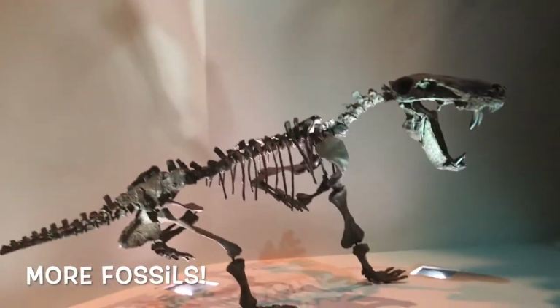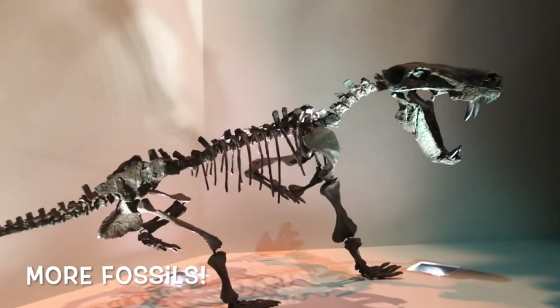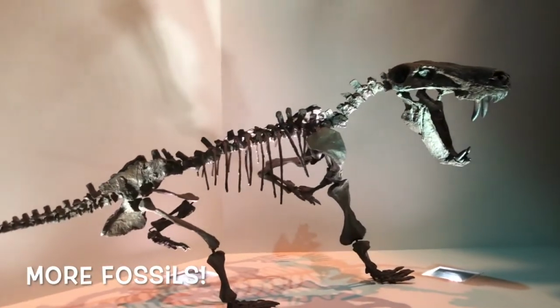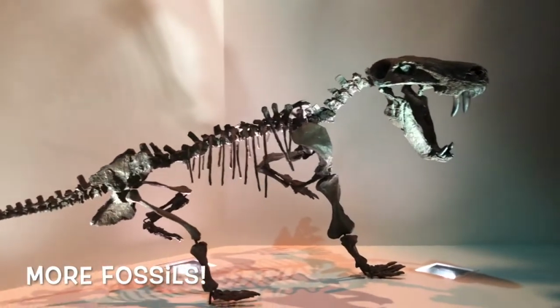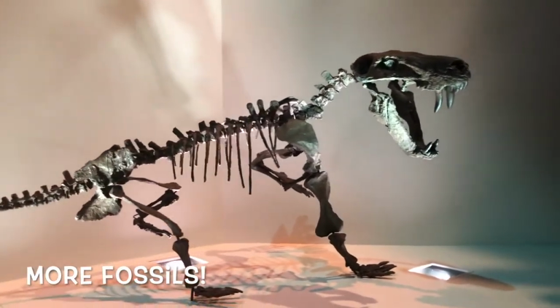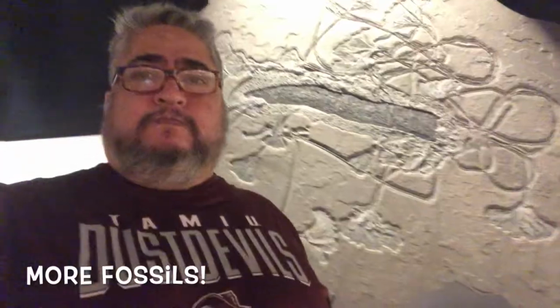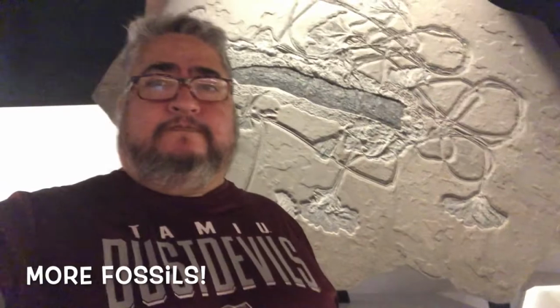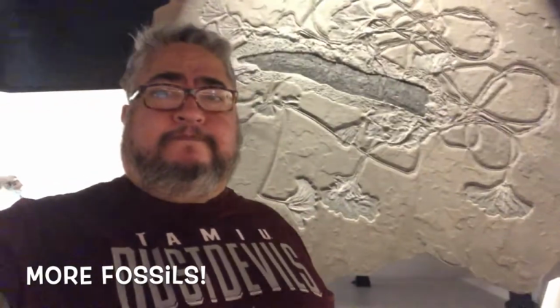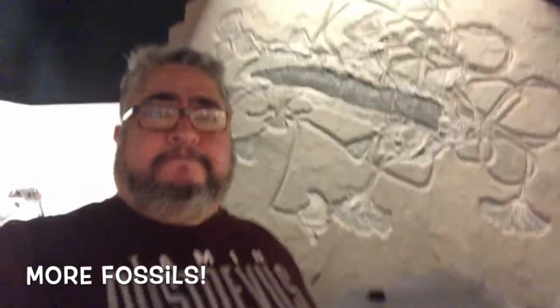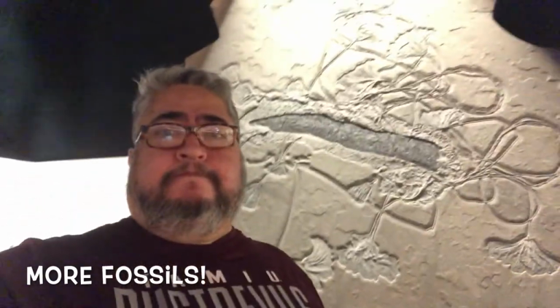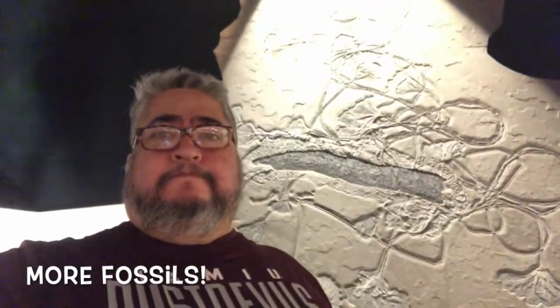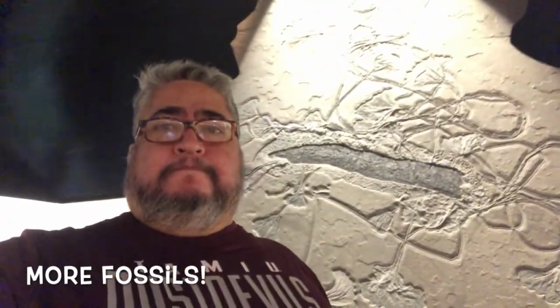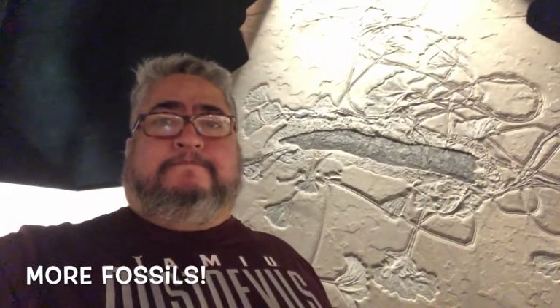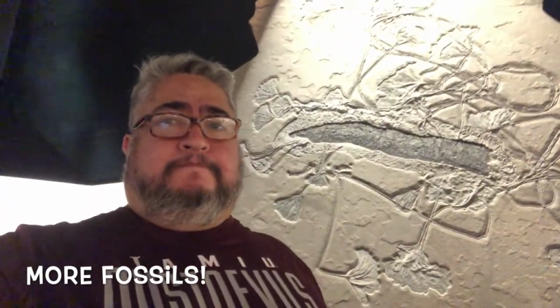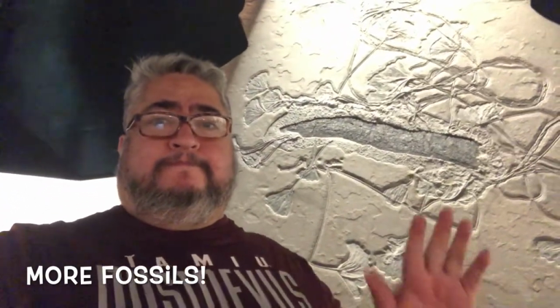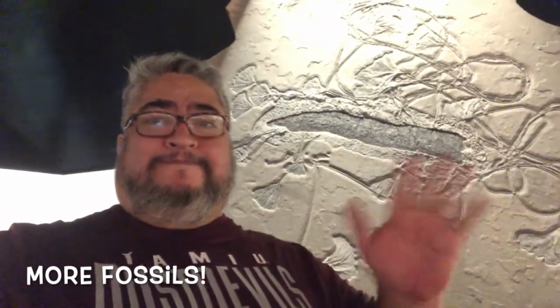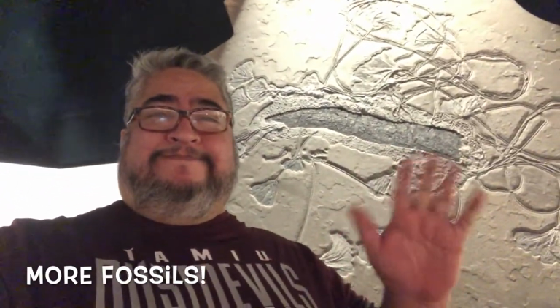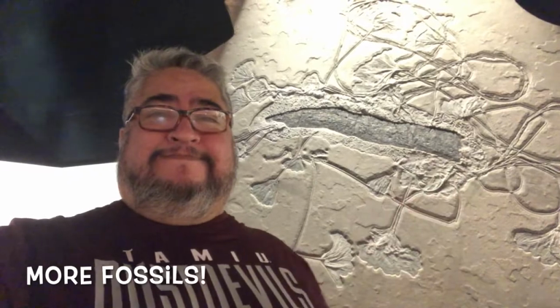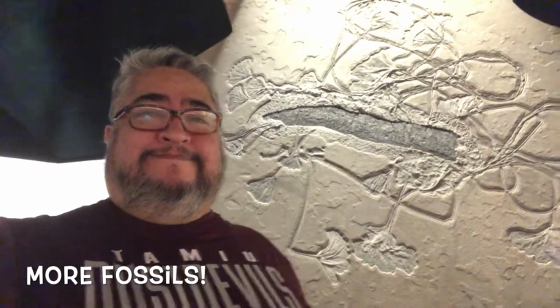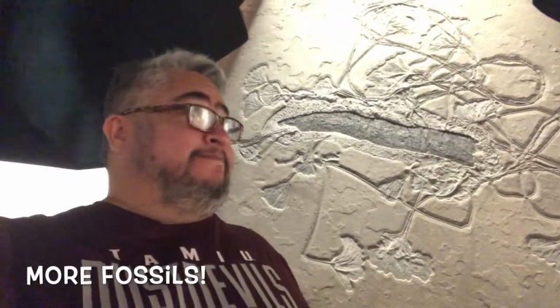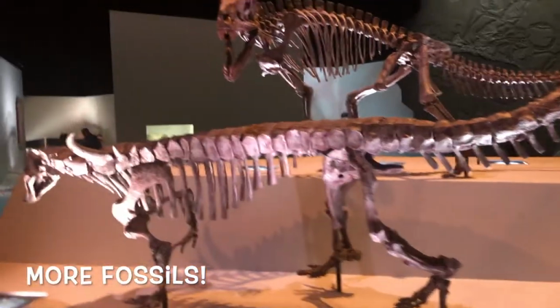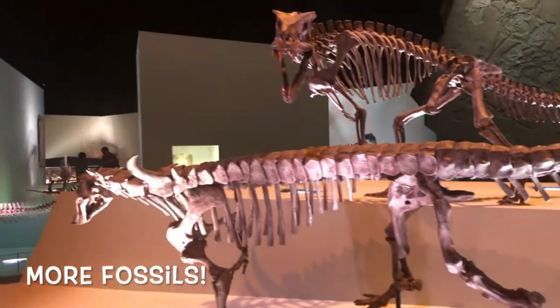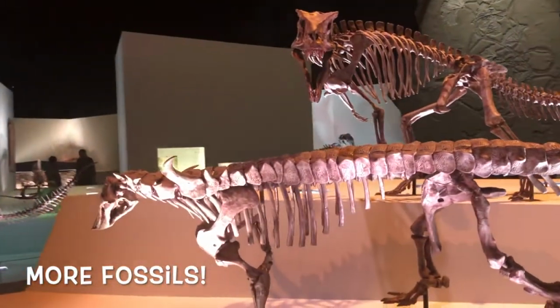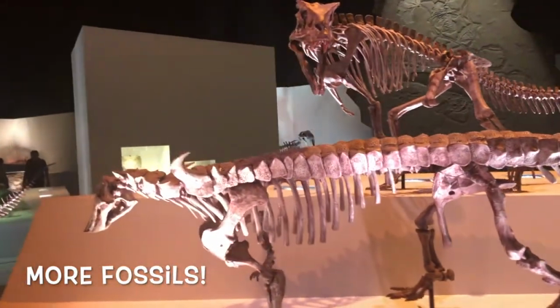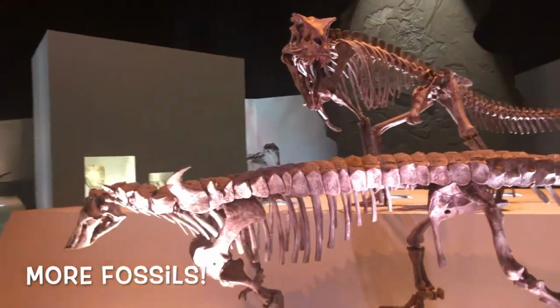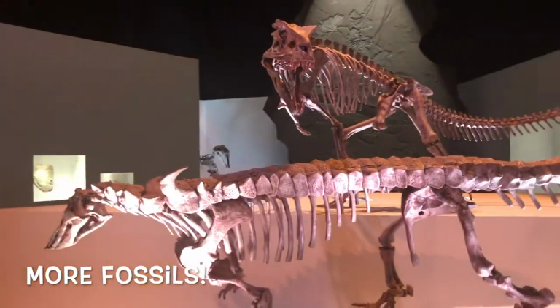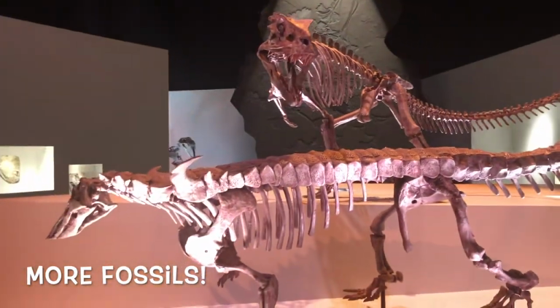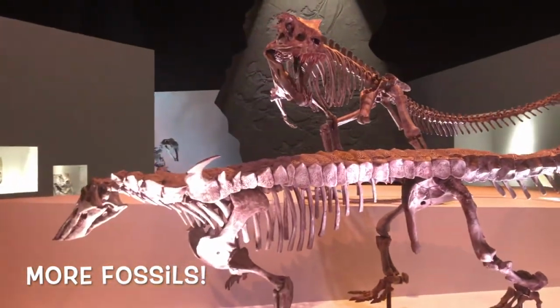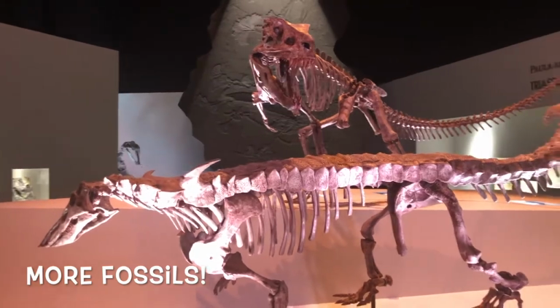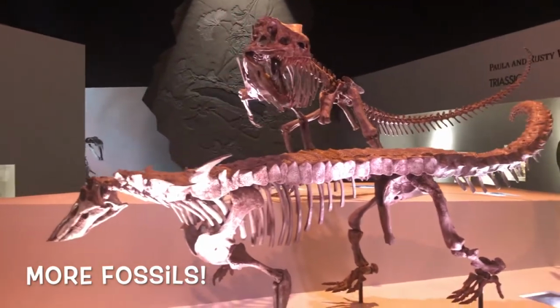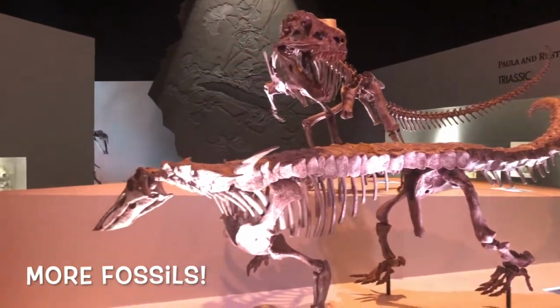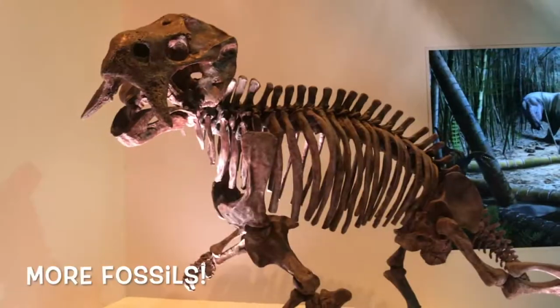Jurassic, Triassic, Mississippian — you name it, they have it here. So they've done a pretty good job at remodeling it. It's one of my favorite paleontology museums in the world currently that I have seen.